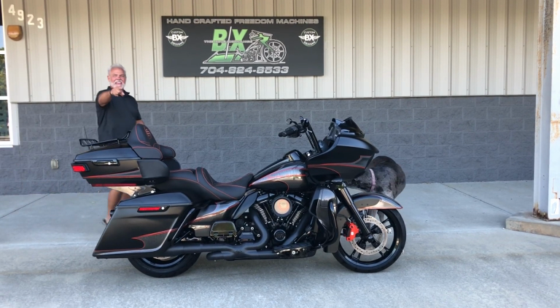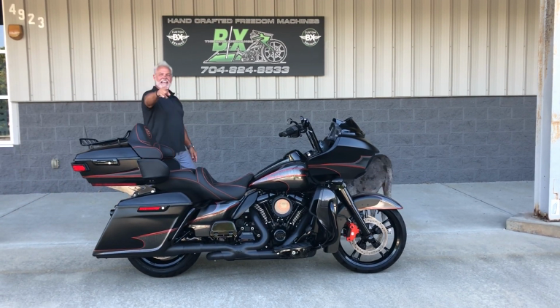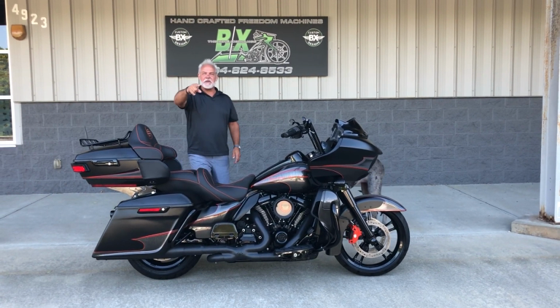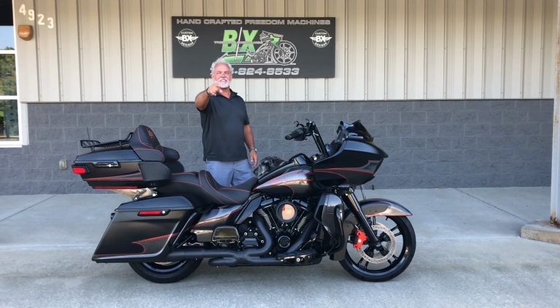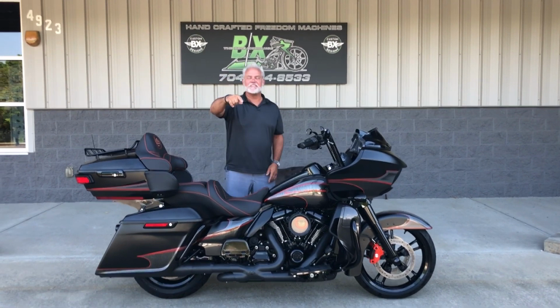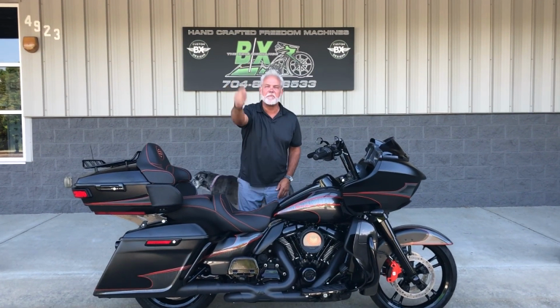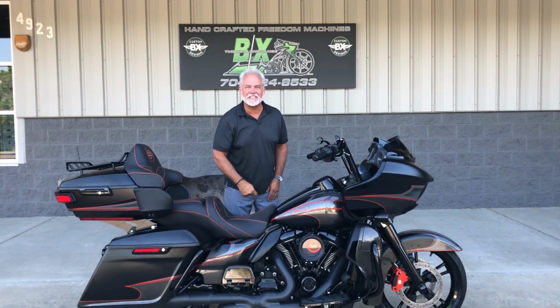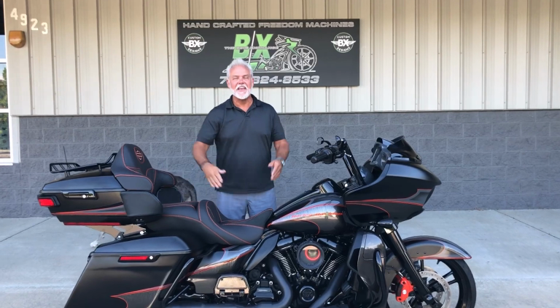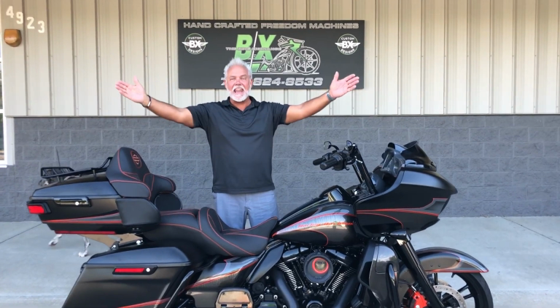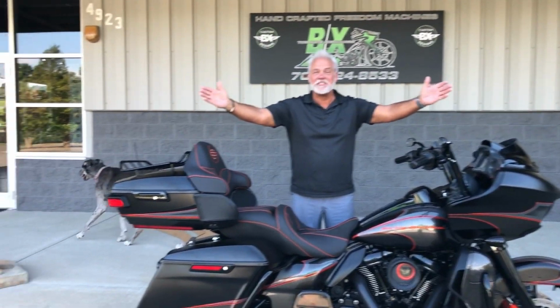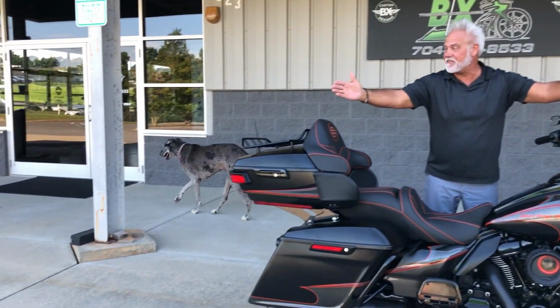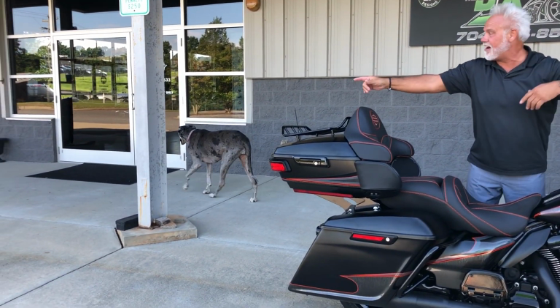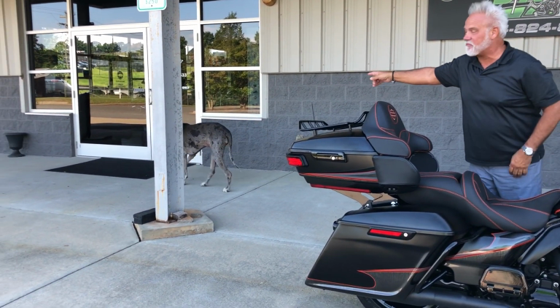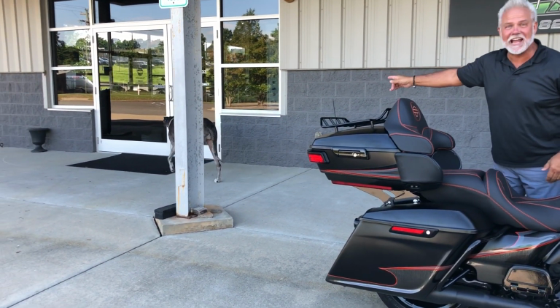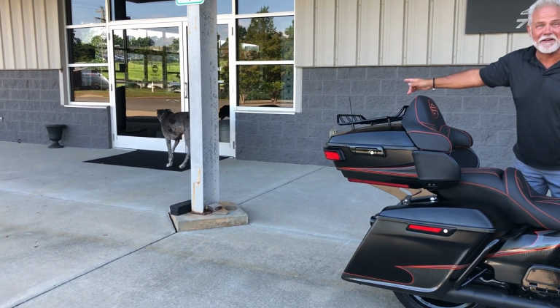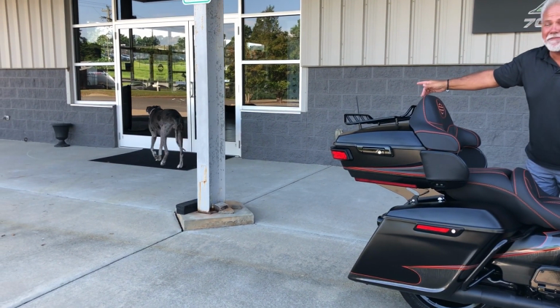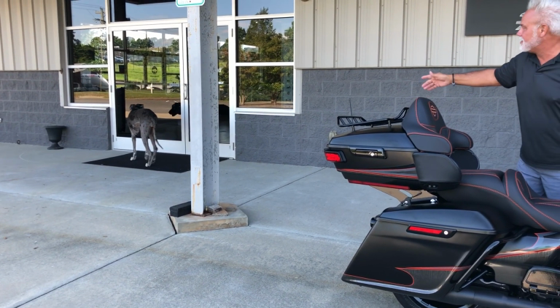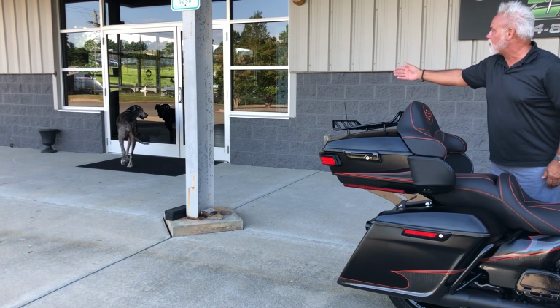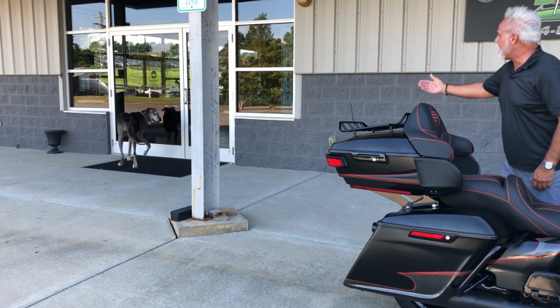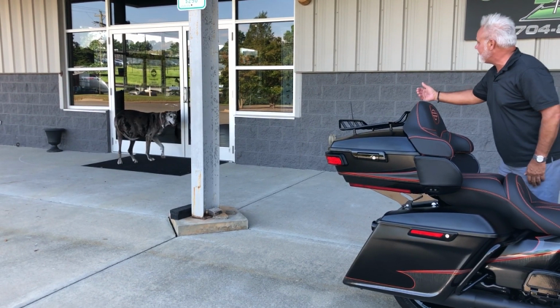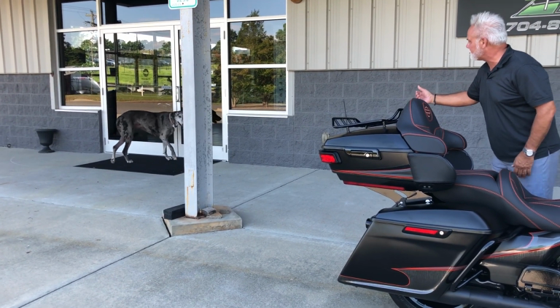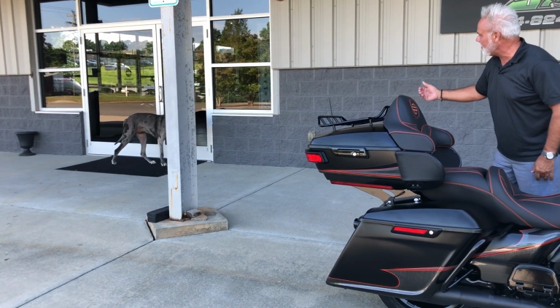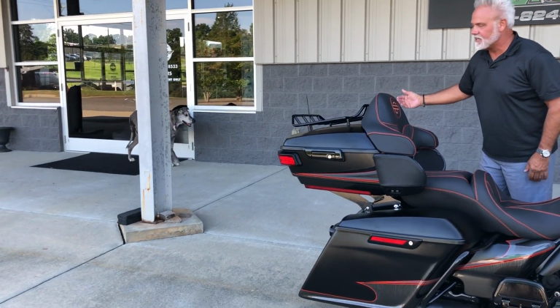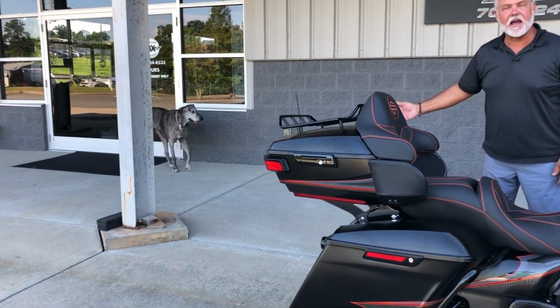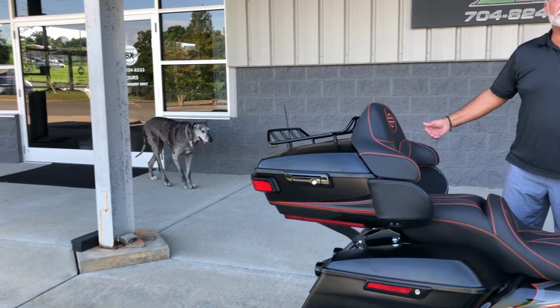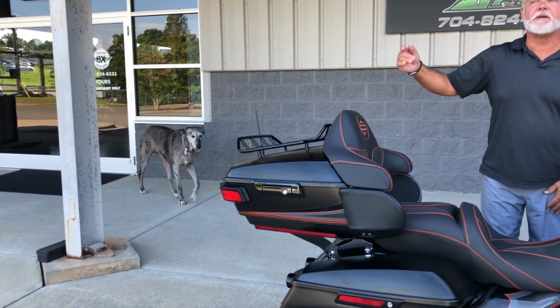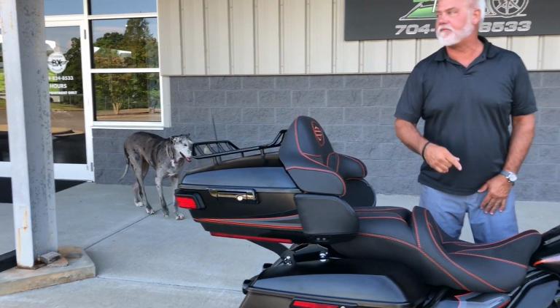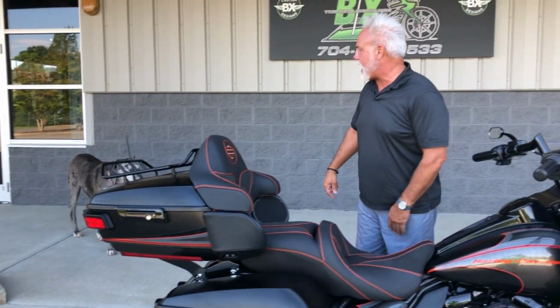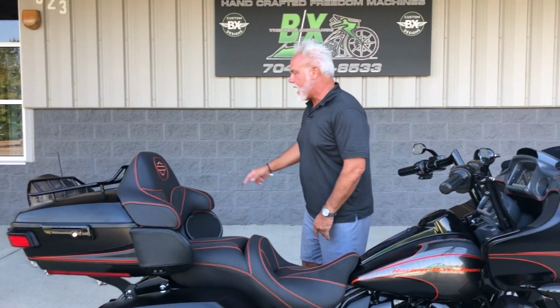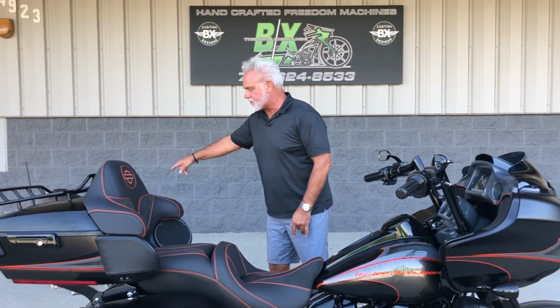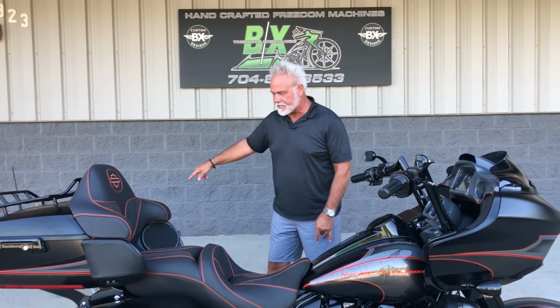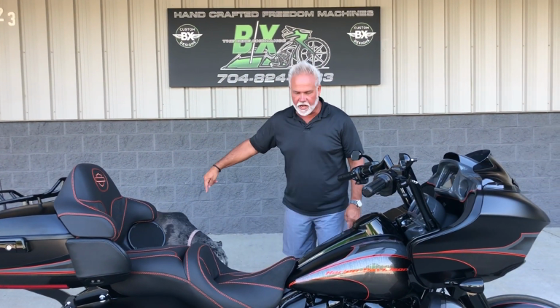Hey guys, Lee Gibbs from BX Custom Designs, home of the bike exchange. Man, have I got you a '17 here, and I brought the shop dog out, baby — Storm, come here, my sweetheart. Shop dog says she wants somebody to have them a bad new bike that's got the same colors.